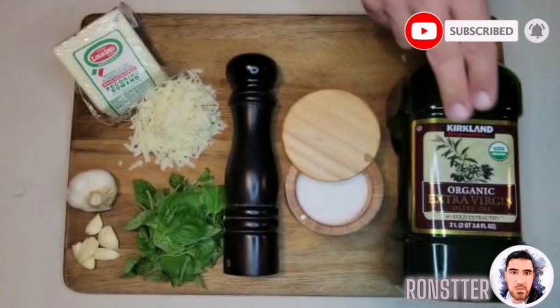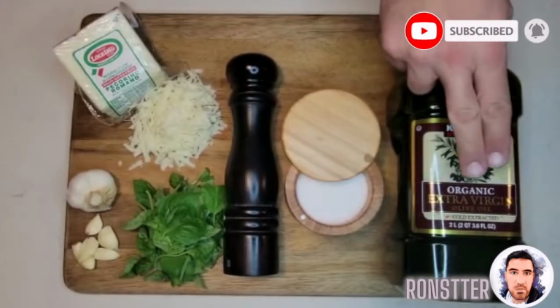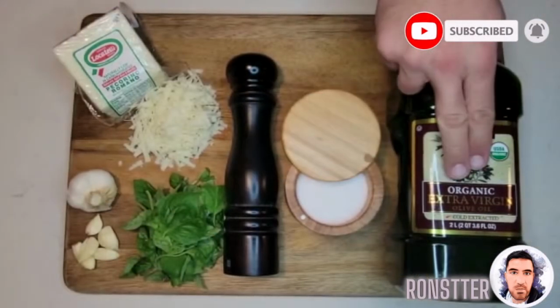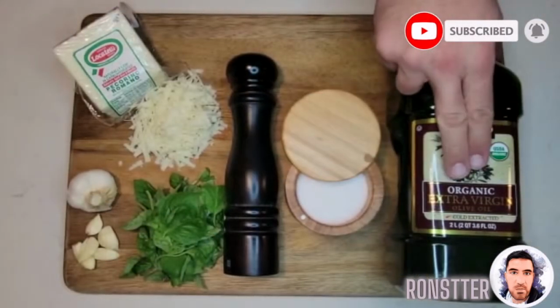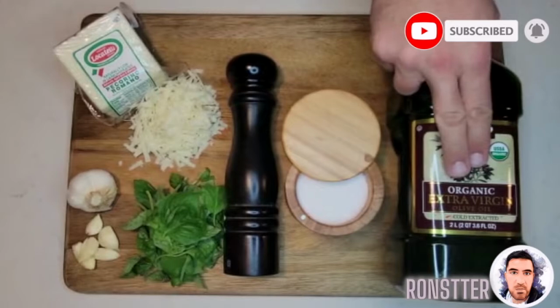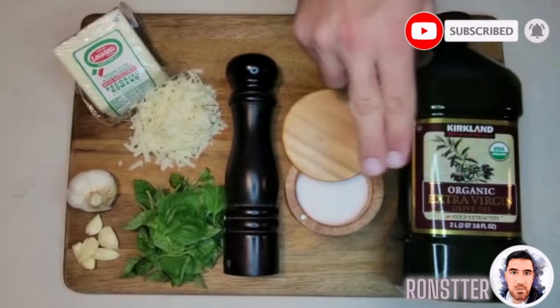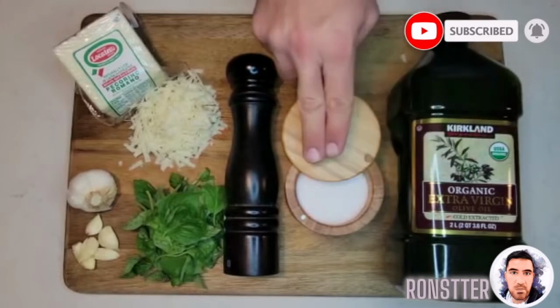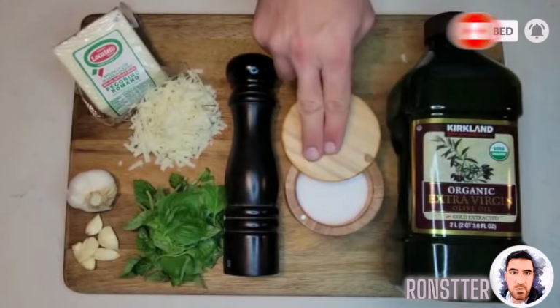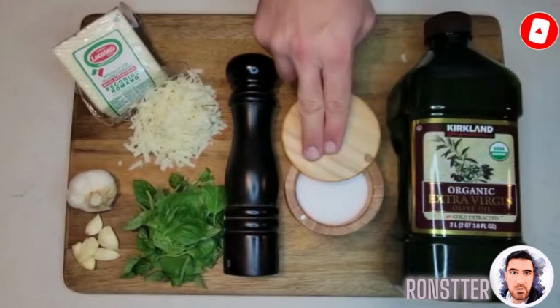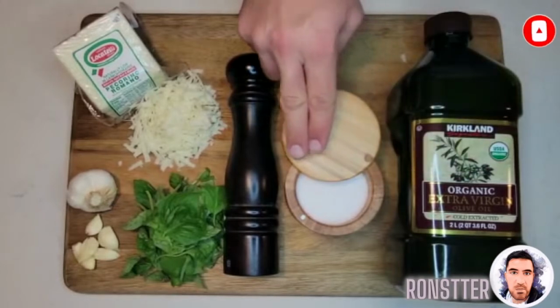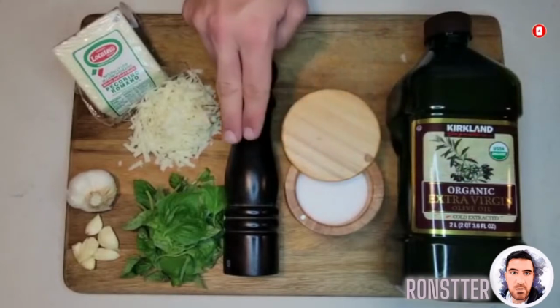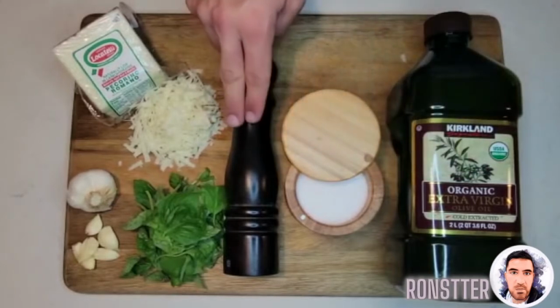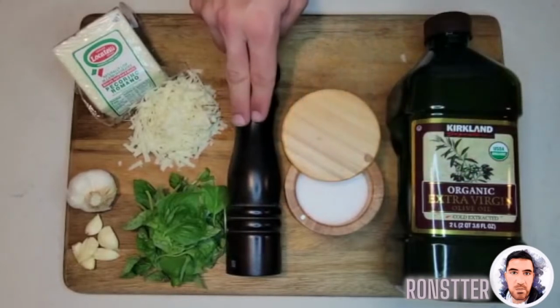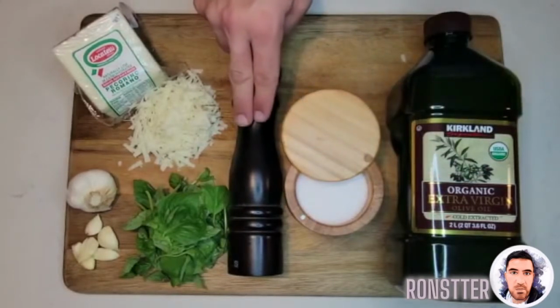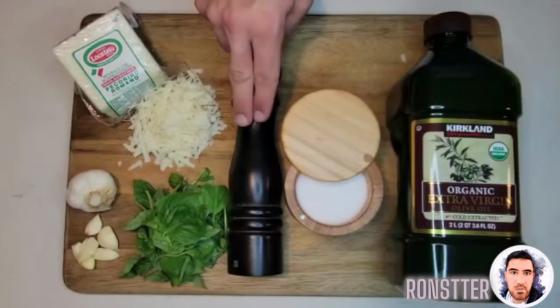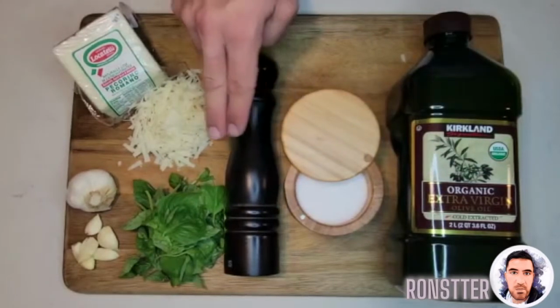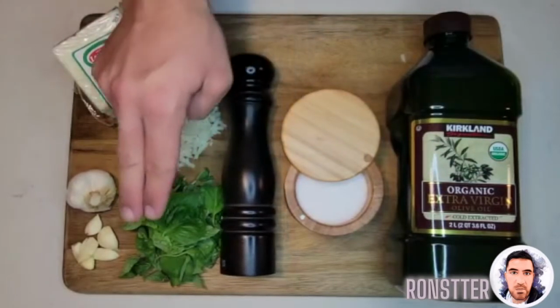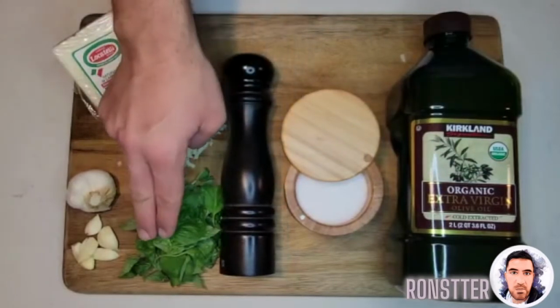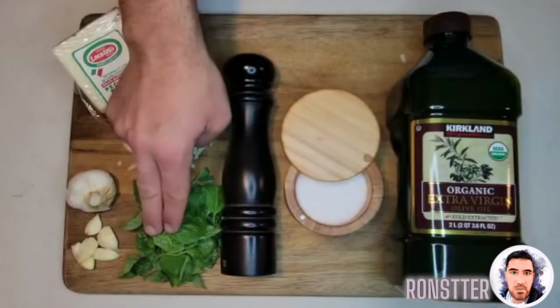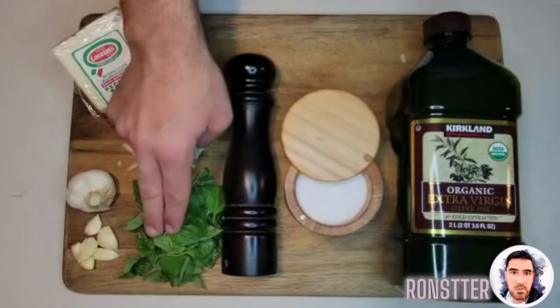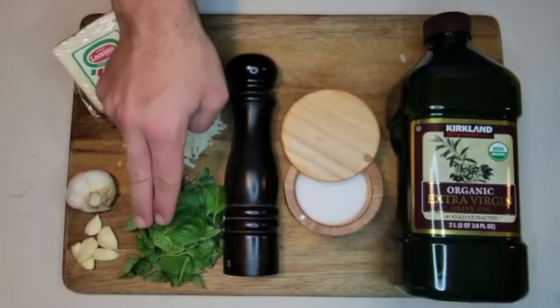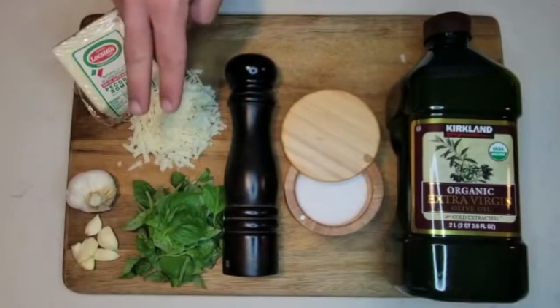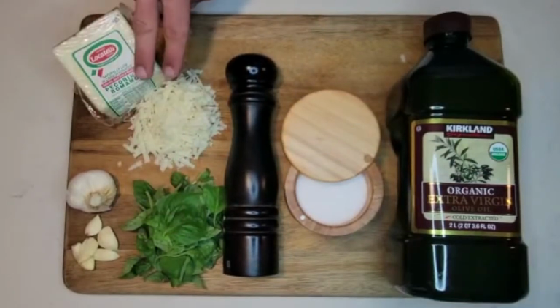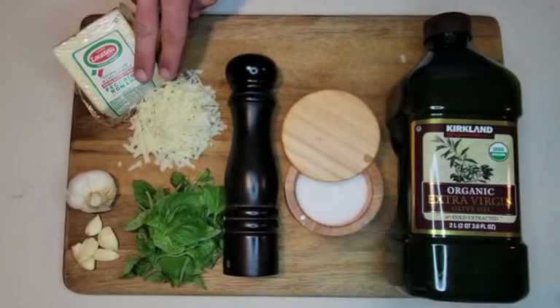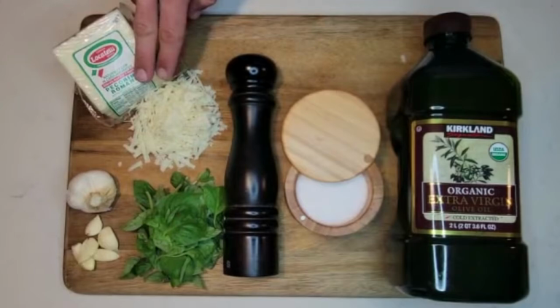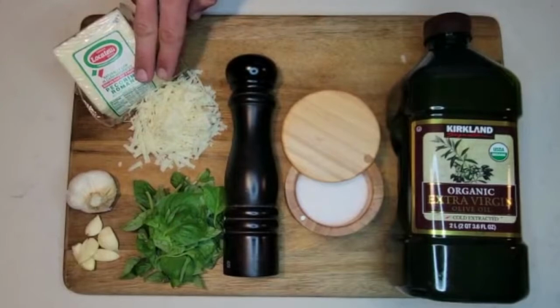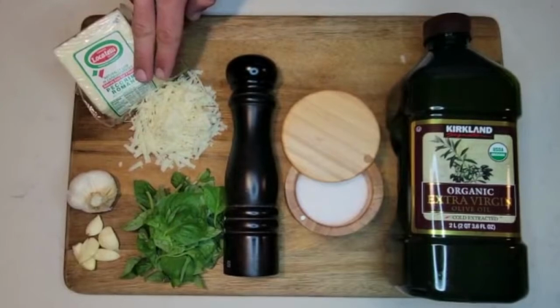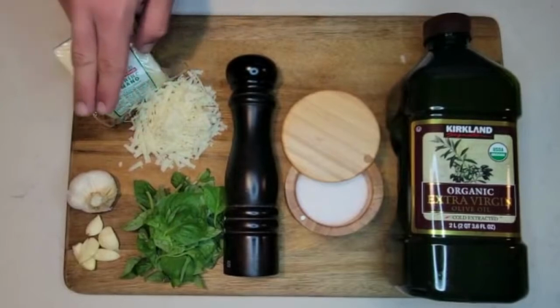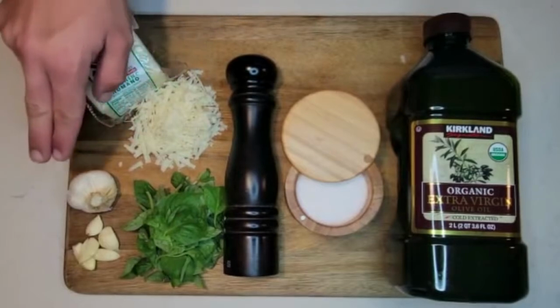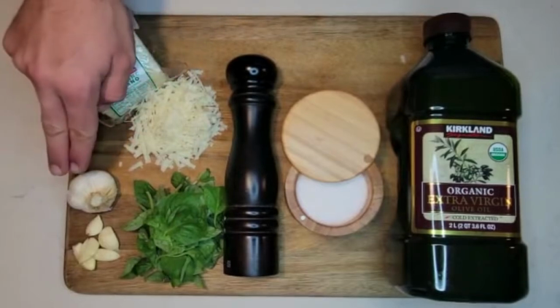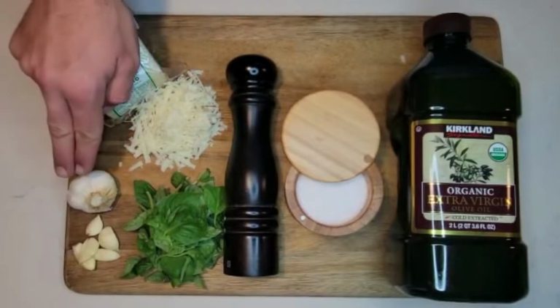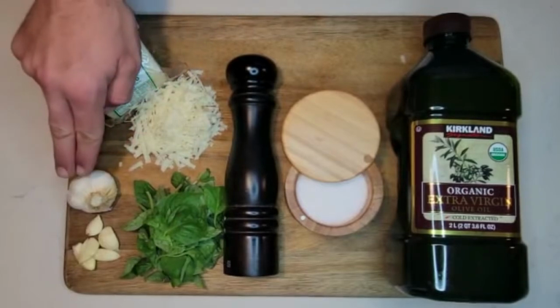For this recipe we're gonna use olive oil, salt, pepper, basil, pecorino romano, and garlic.